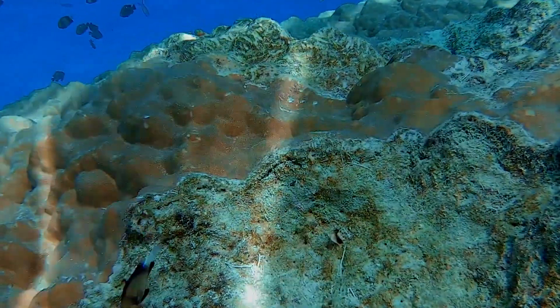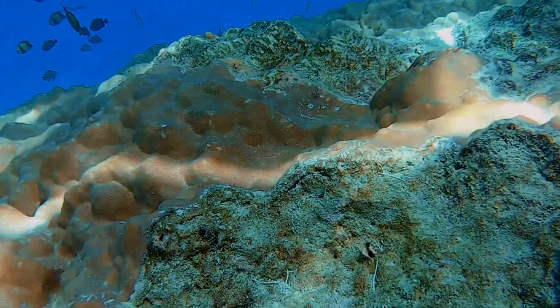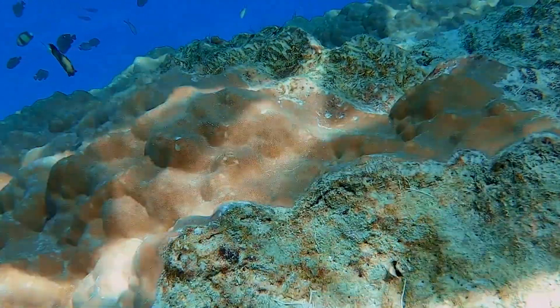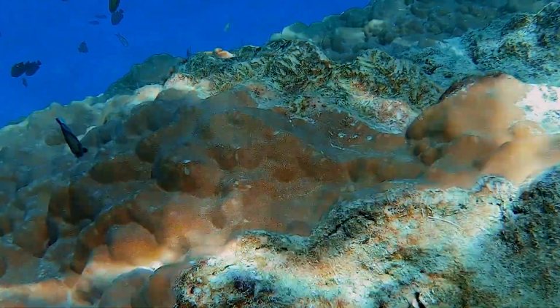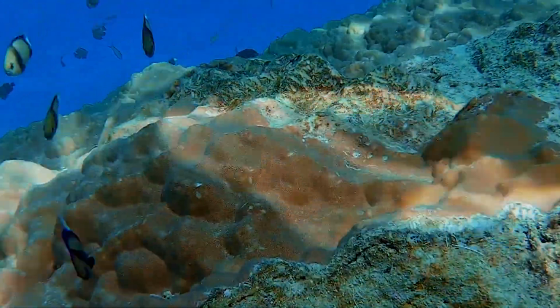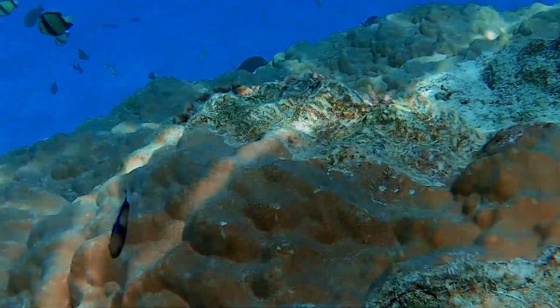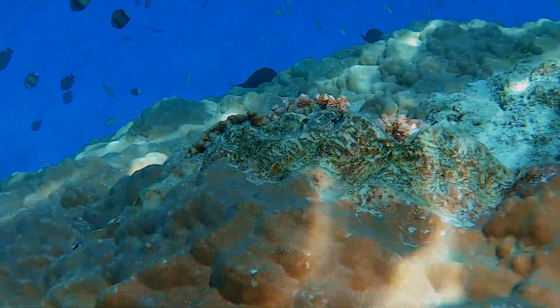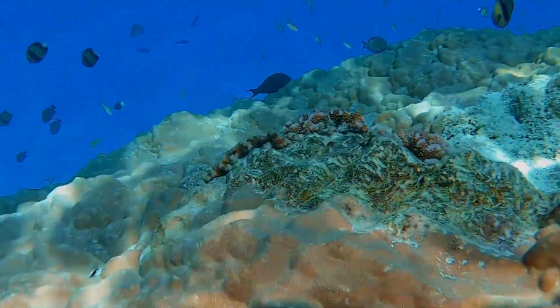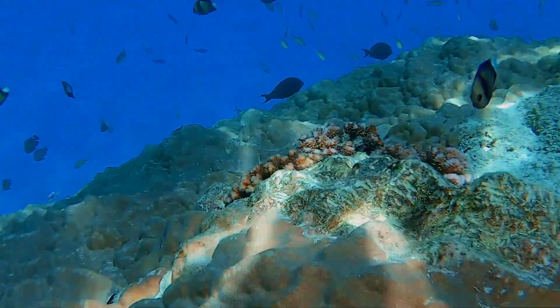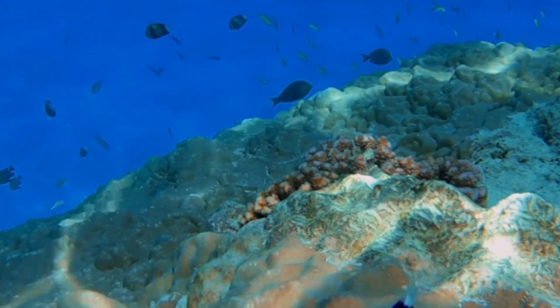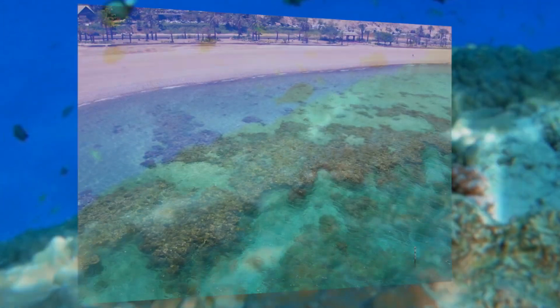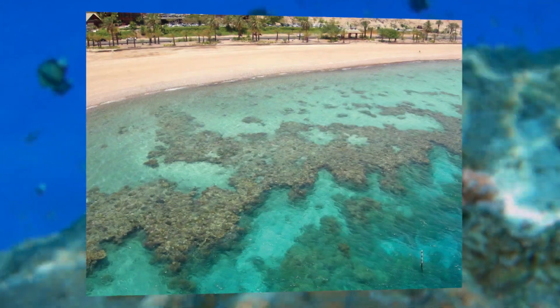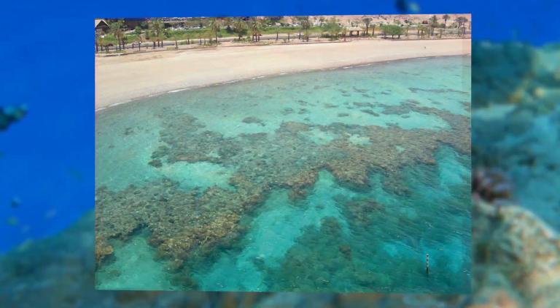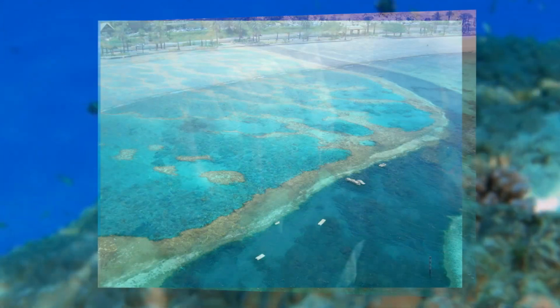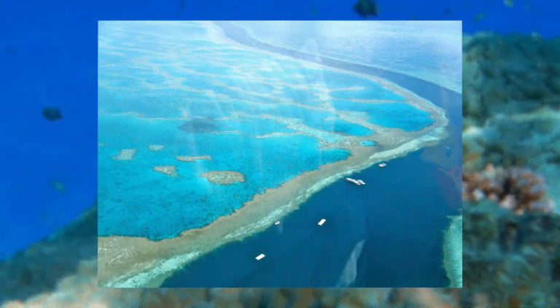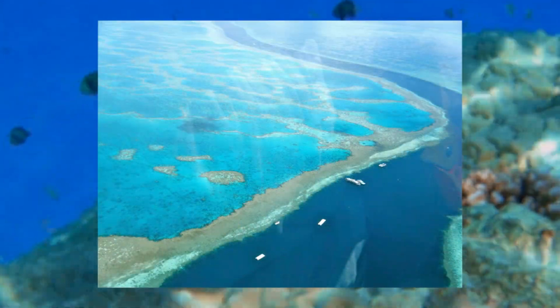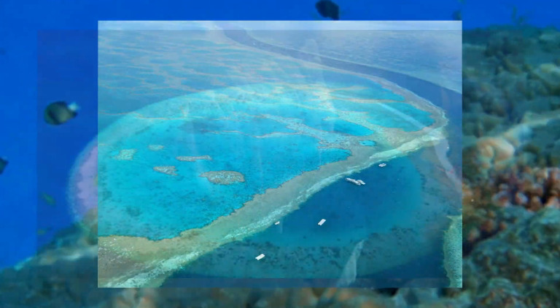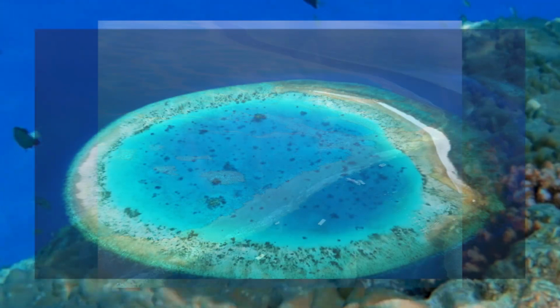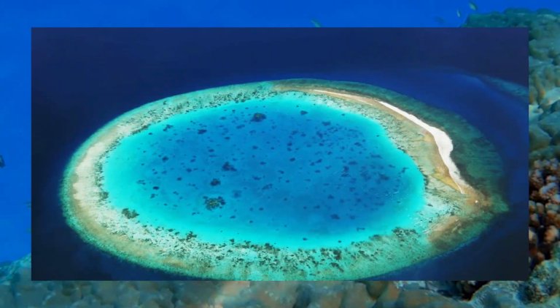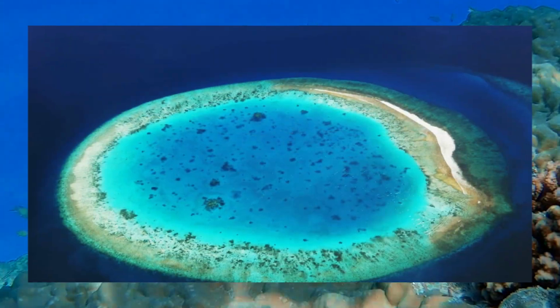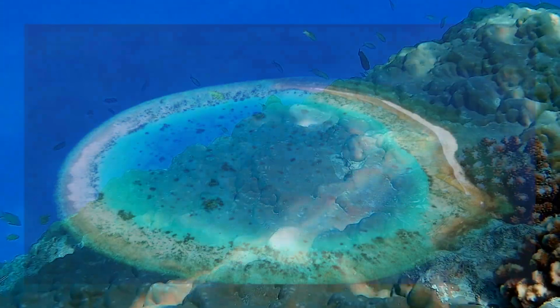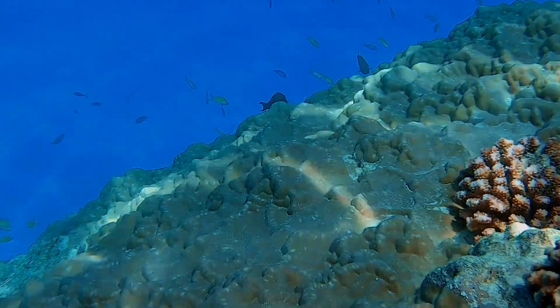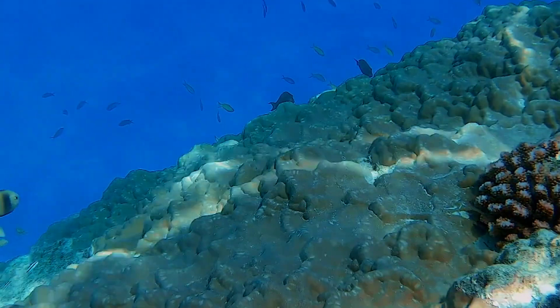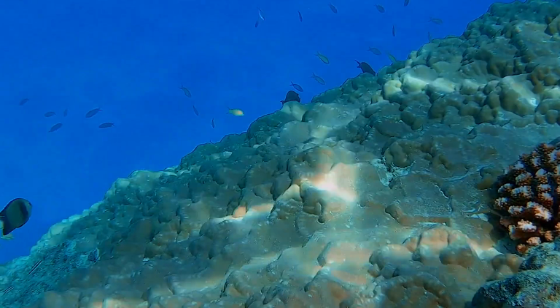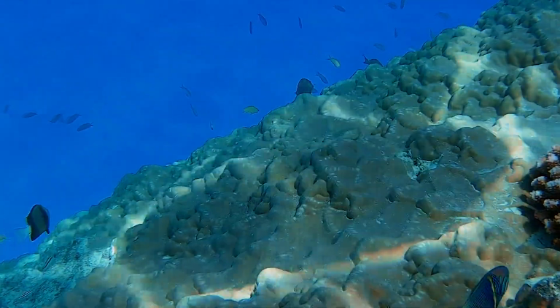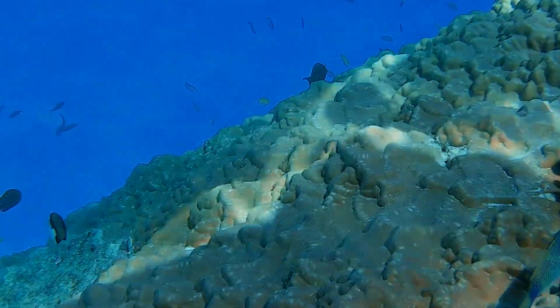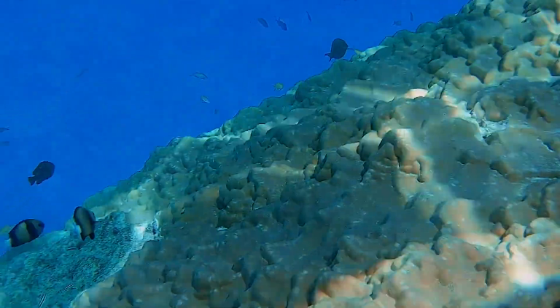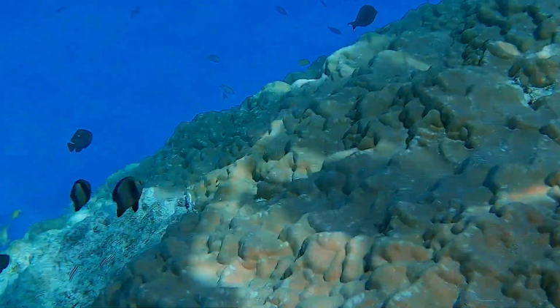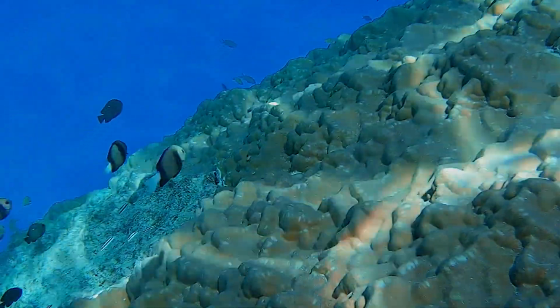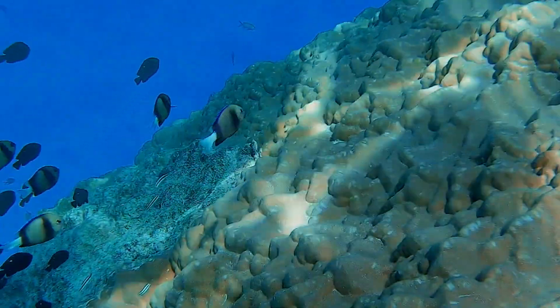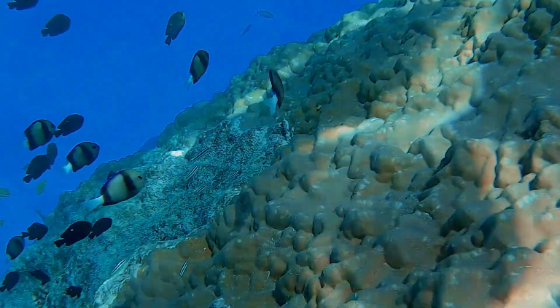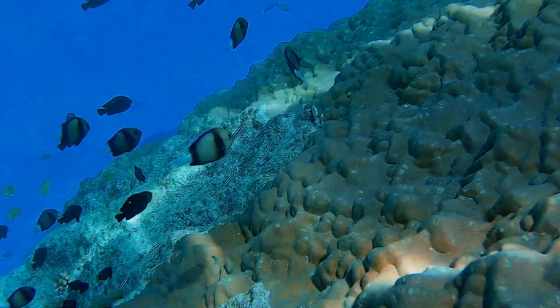Coral reefs are classified into three primary types: fringing reefs, barrier reefs, and atolls. Fringing reefs, the most common type of reef, grow near the coastline around islands and continents.